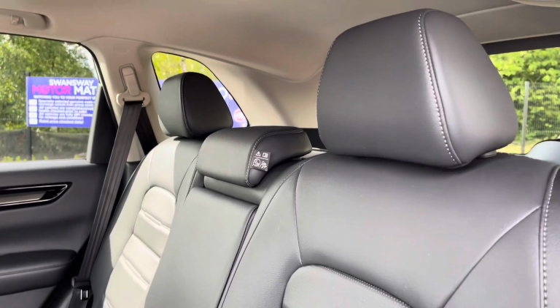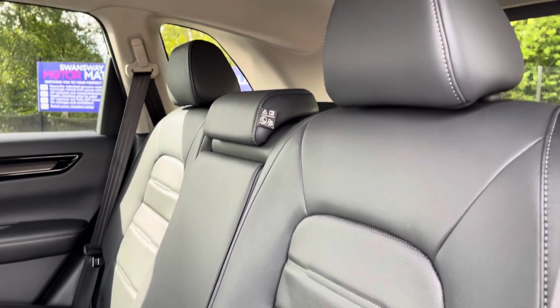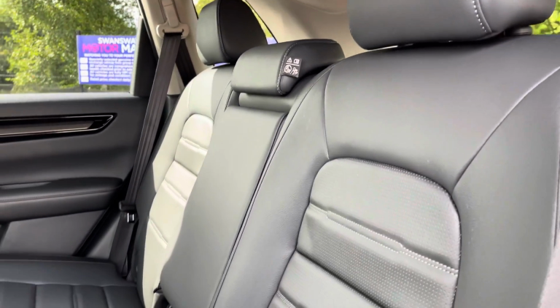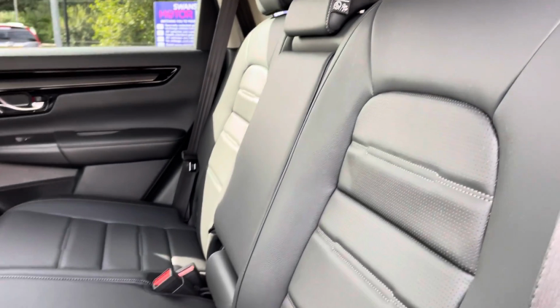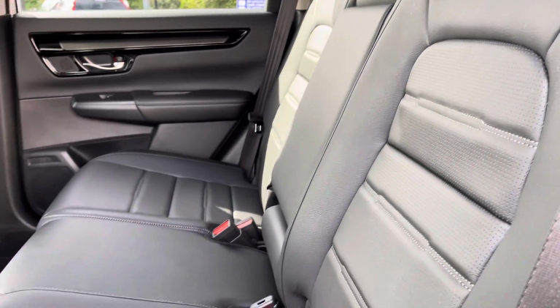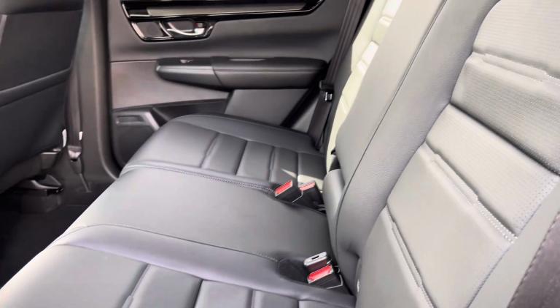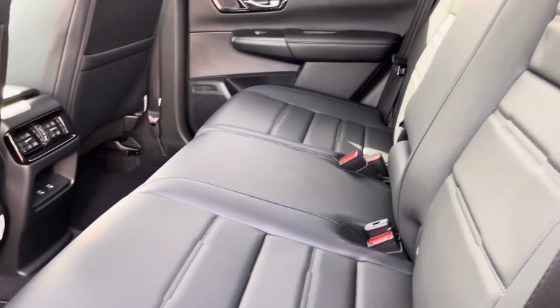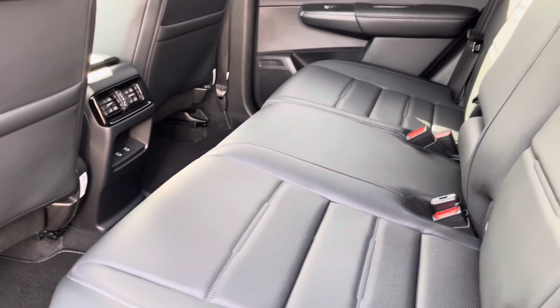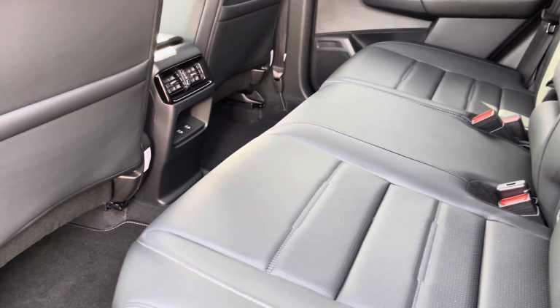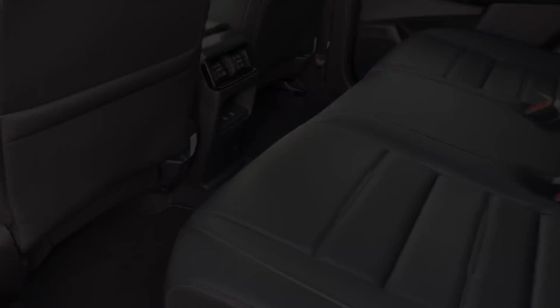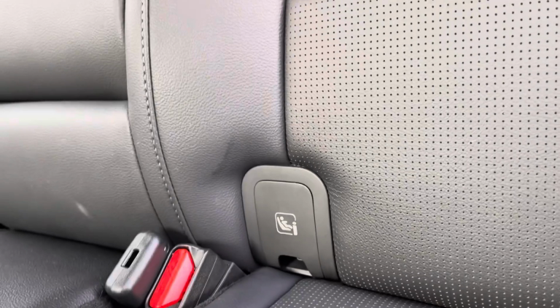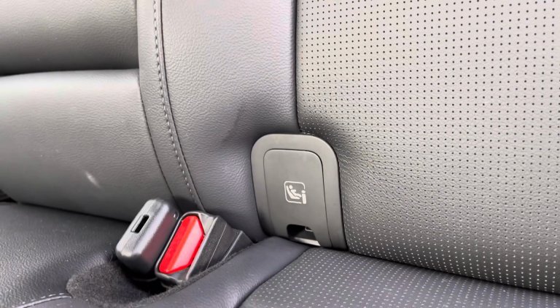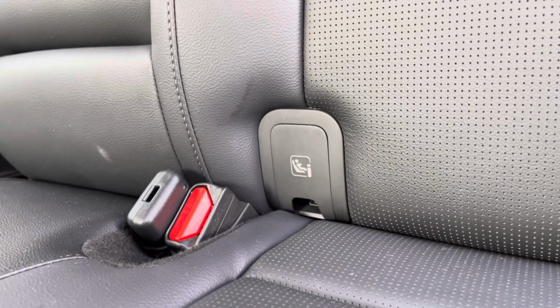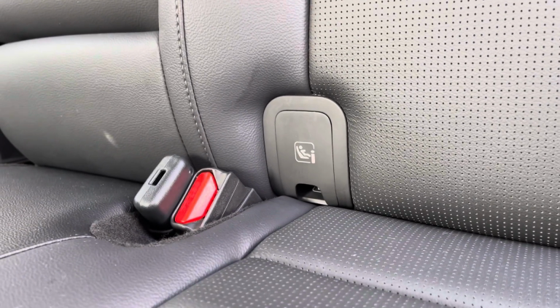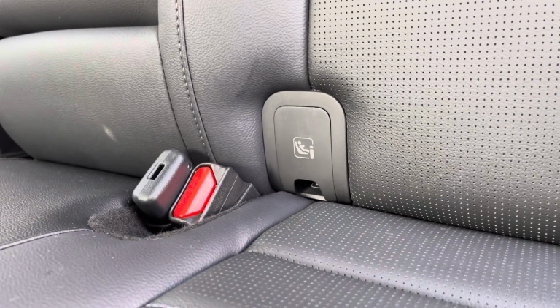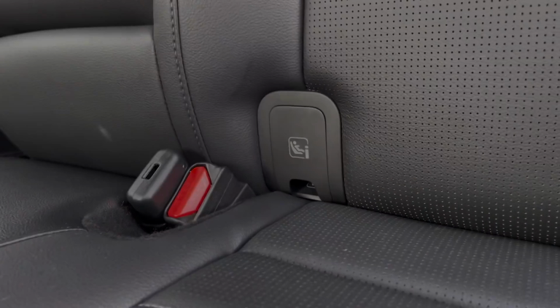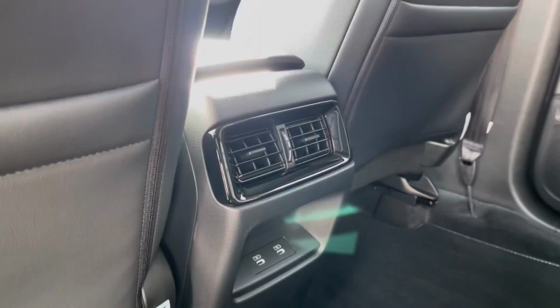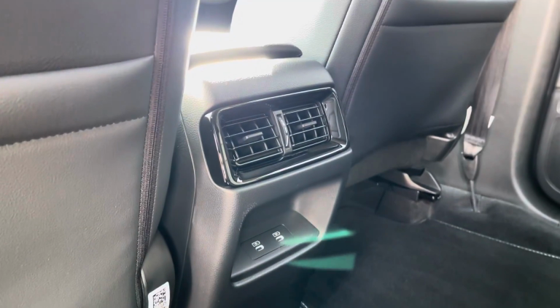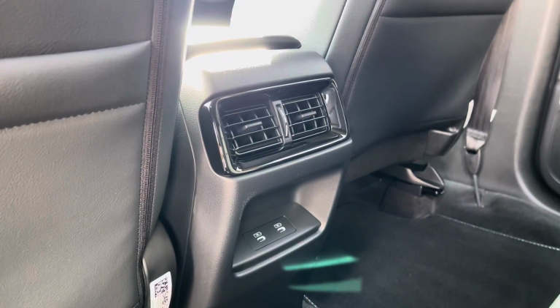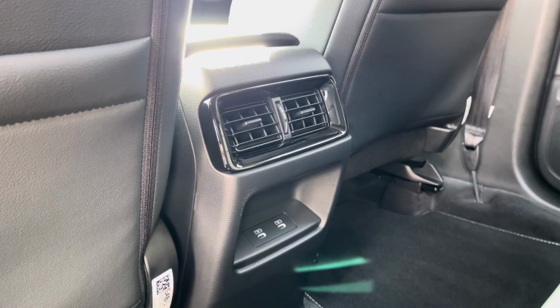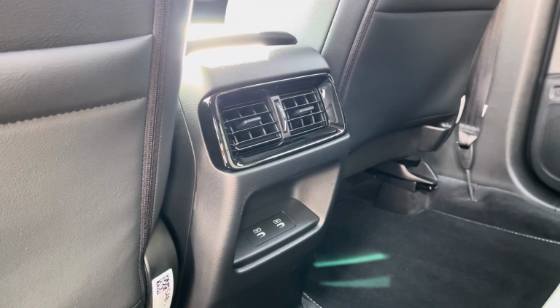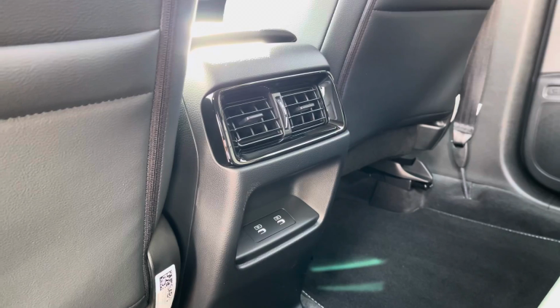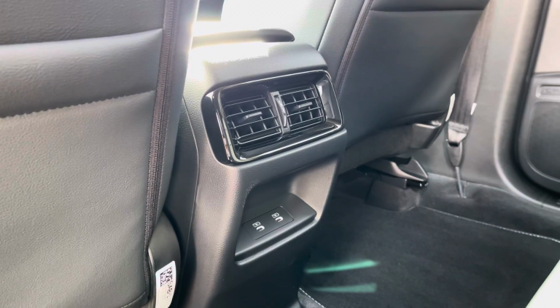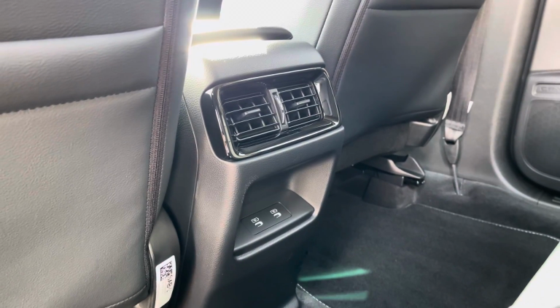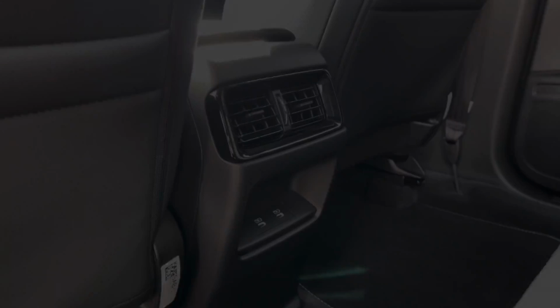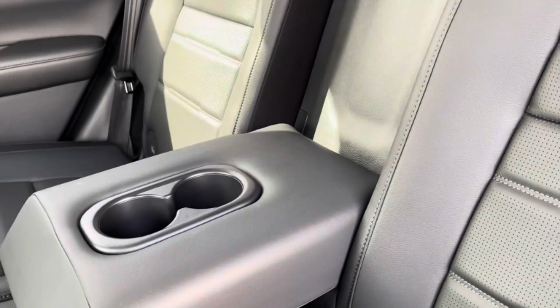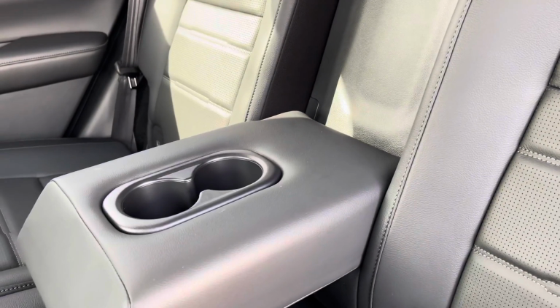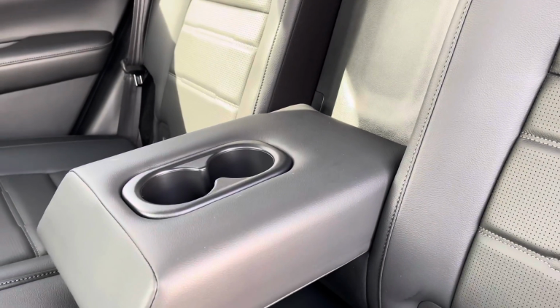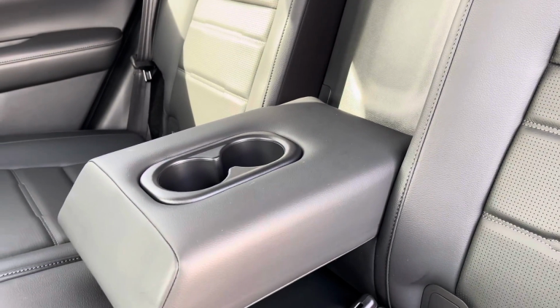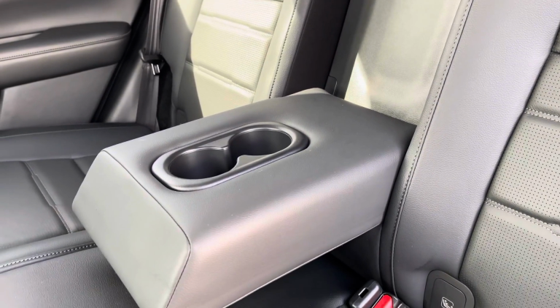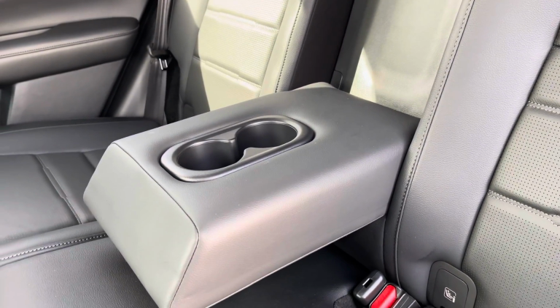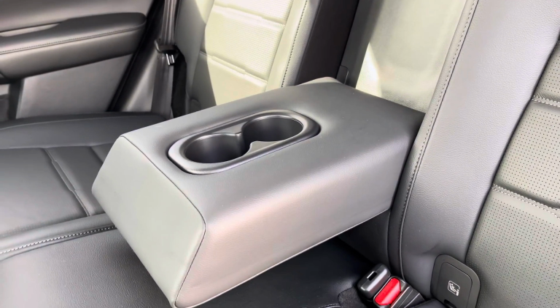Inside you'll find a lovely and luxurious black leather upholstery on offer. ISOFIX points are available on the outer rear seats for those with small children. And you've got several comfort options such as your rear ventilation with available charge ports below, as well as this drop-down leather armrest with cup holder storage.